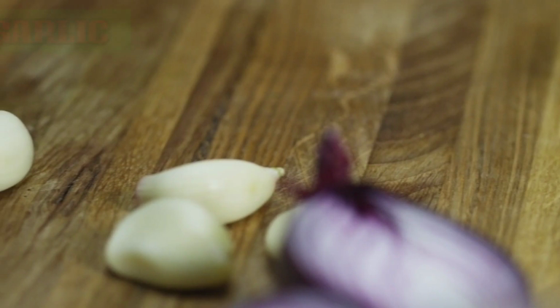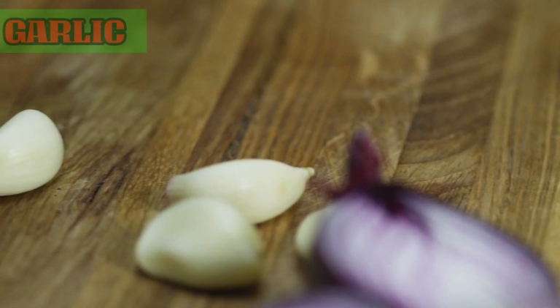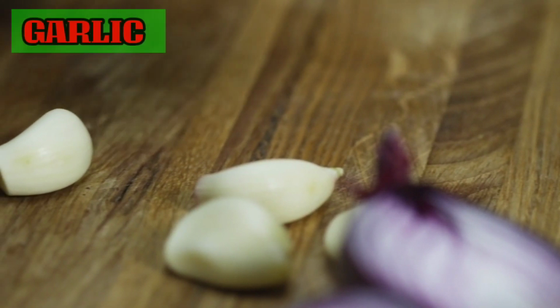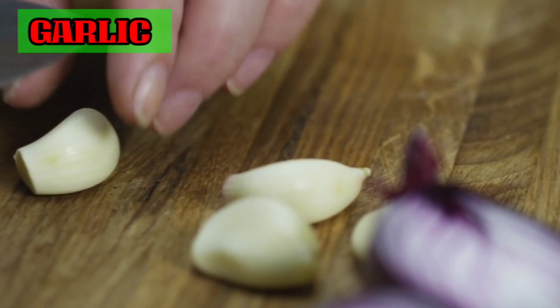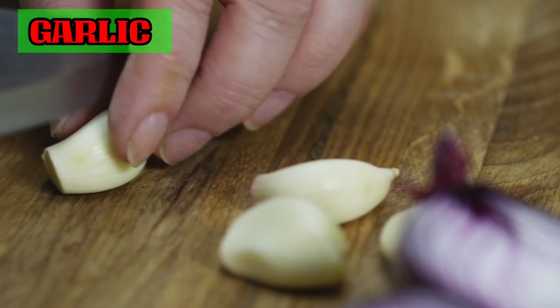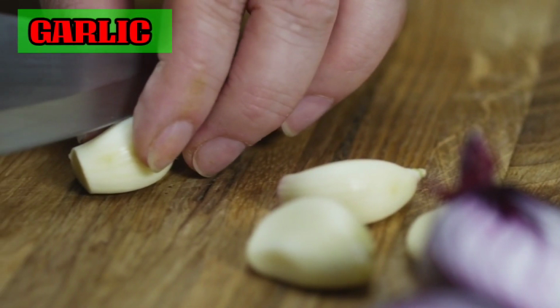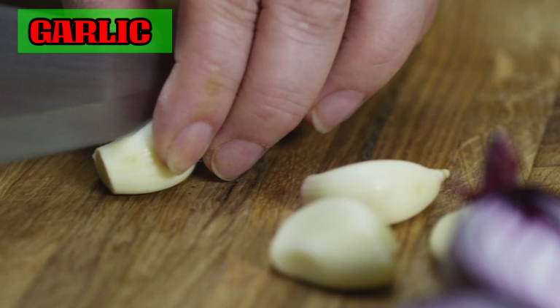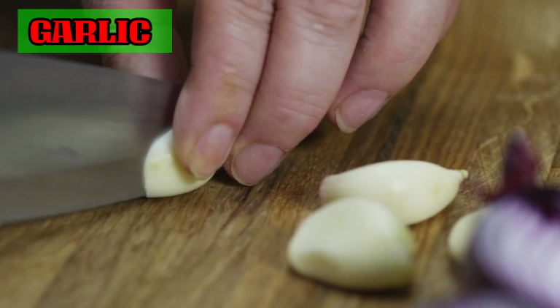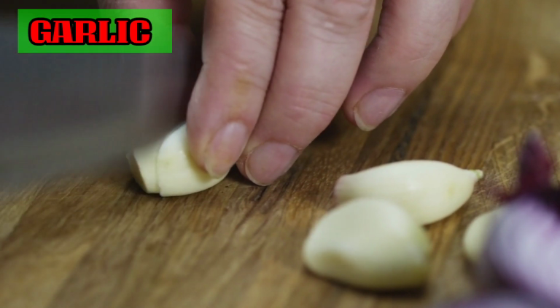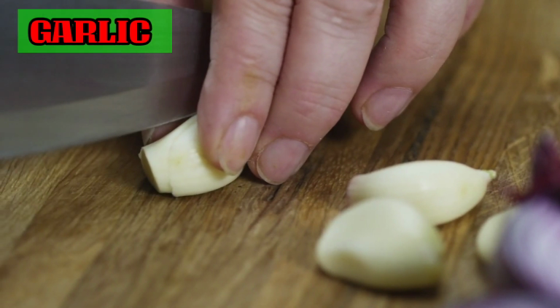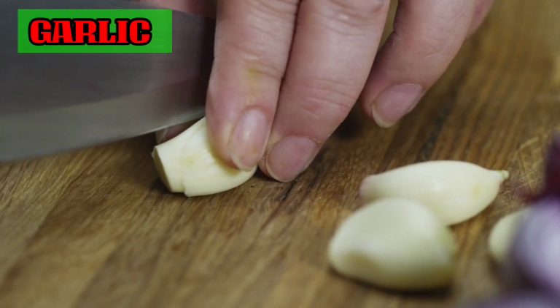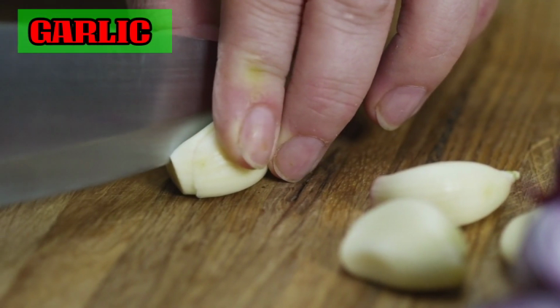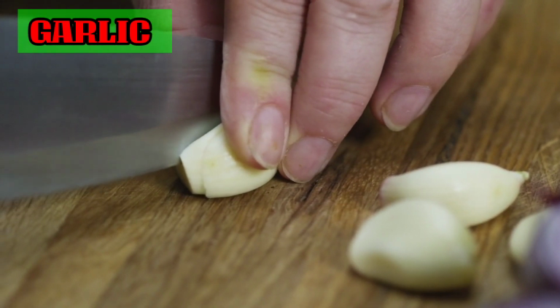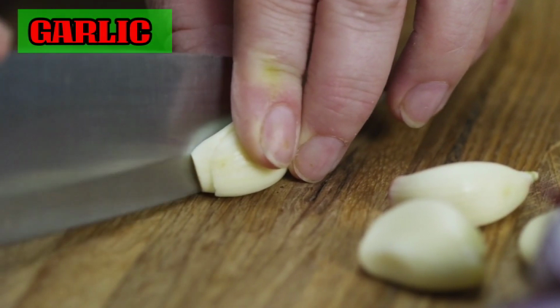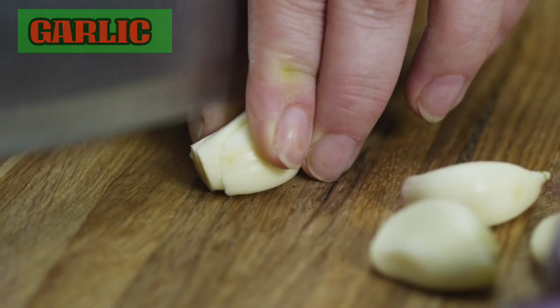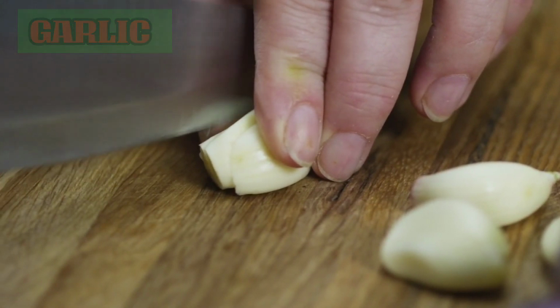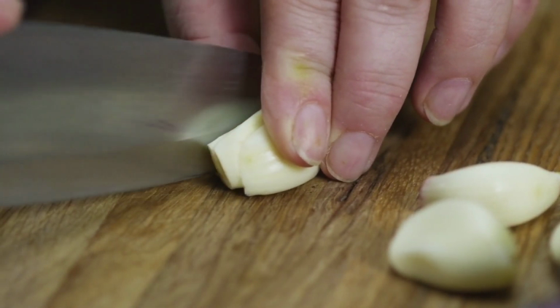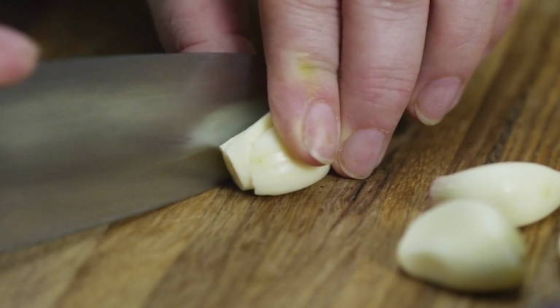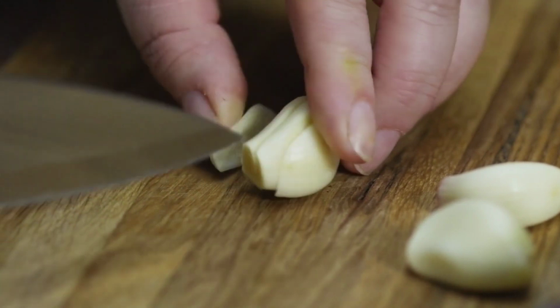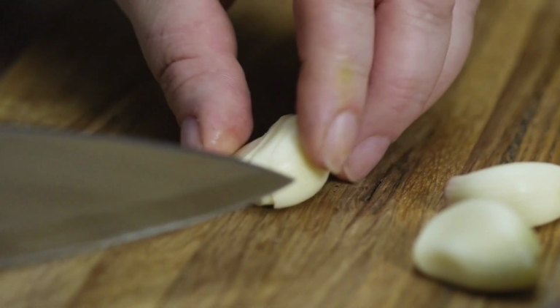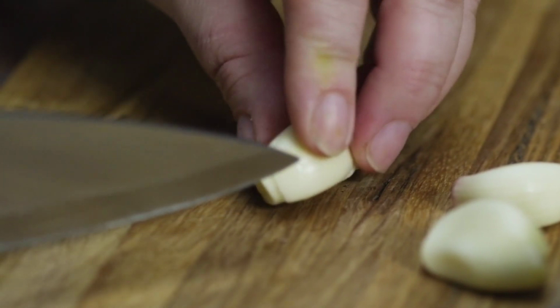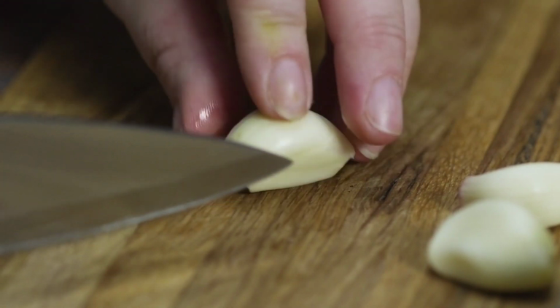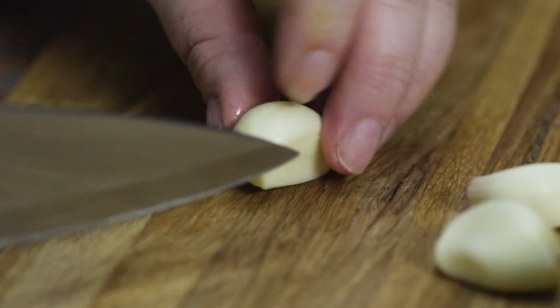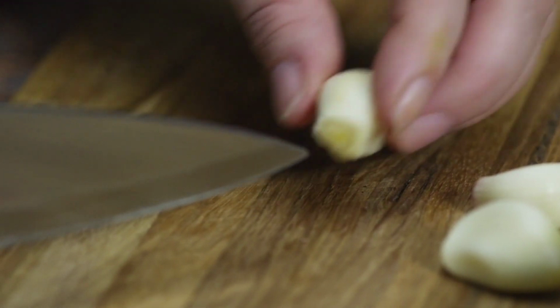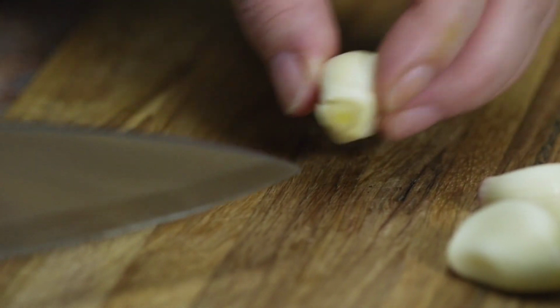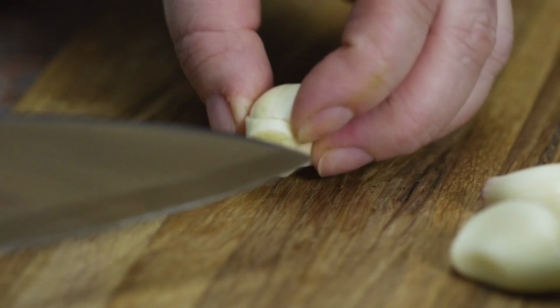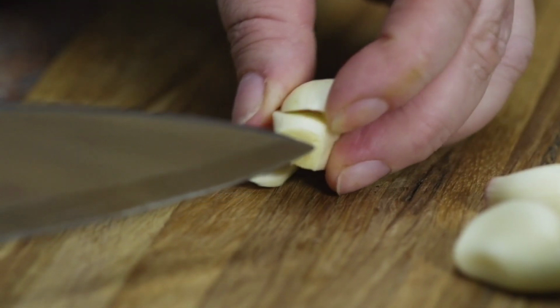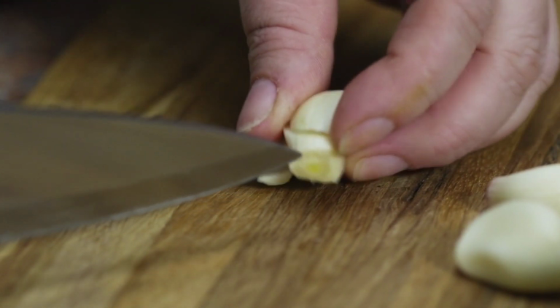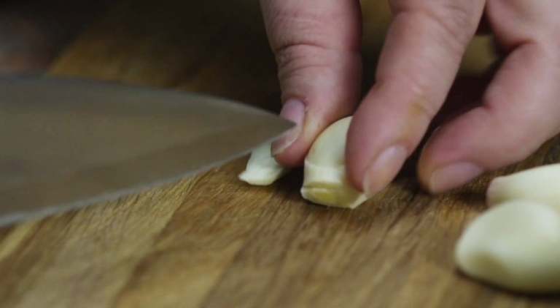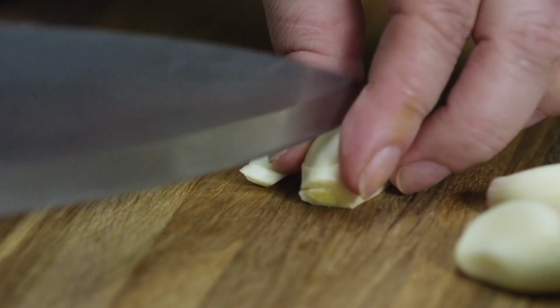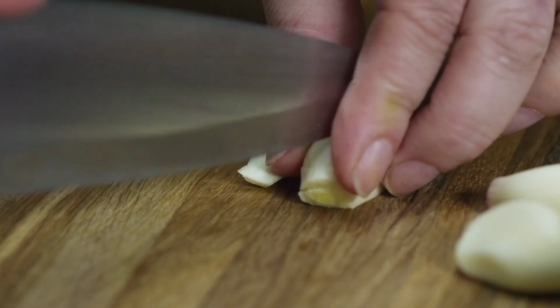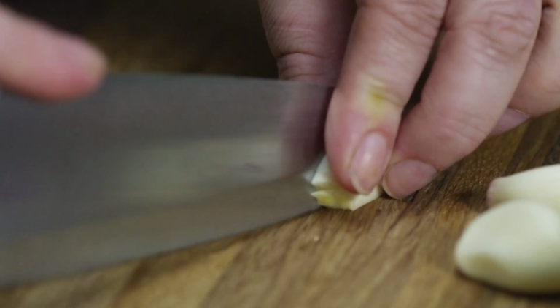Garlic. Garlic has a number of proven health benefits and has been a popular home remedy for centuries. Because of its antibacterial properties, garlic is used as a common home remedy for bacterial infections that lead to STDs.